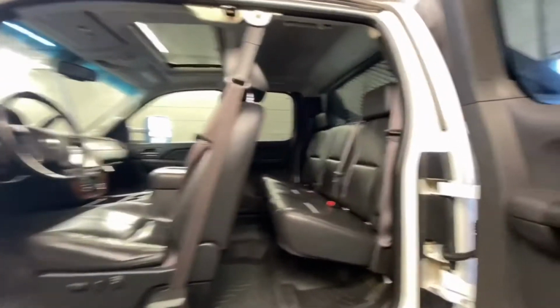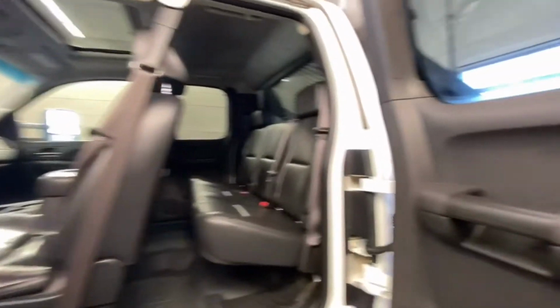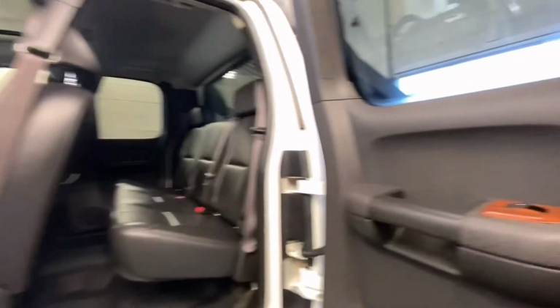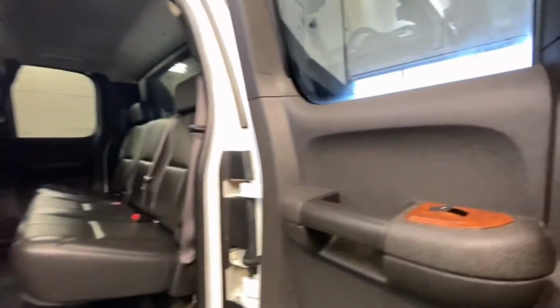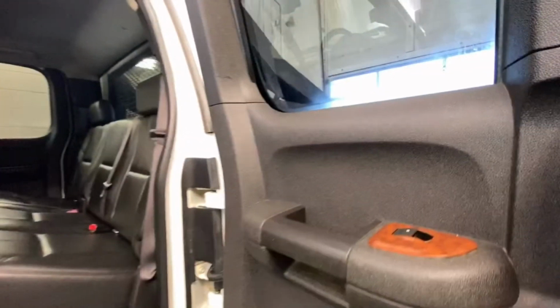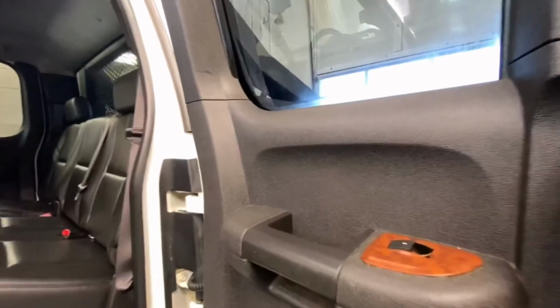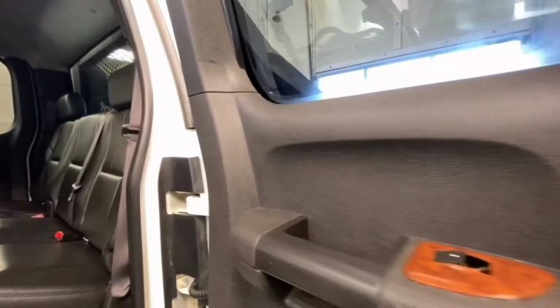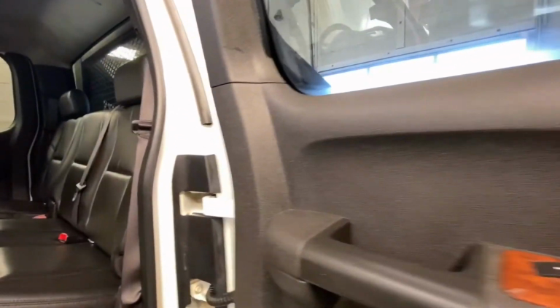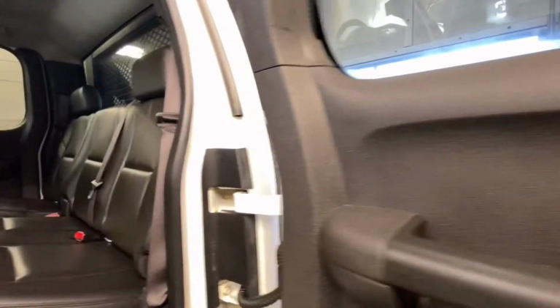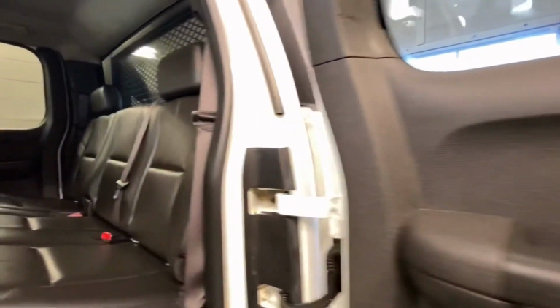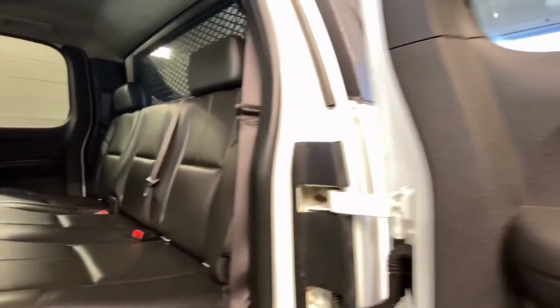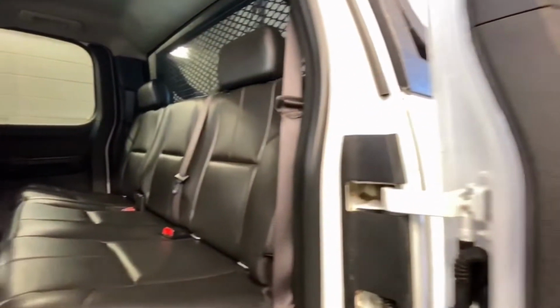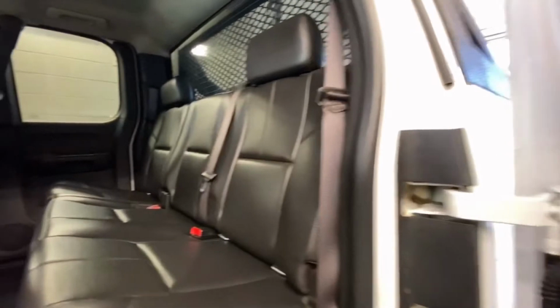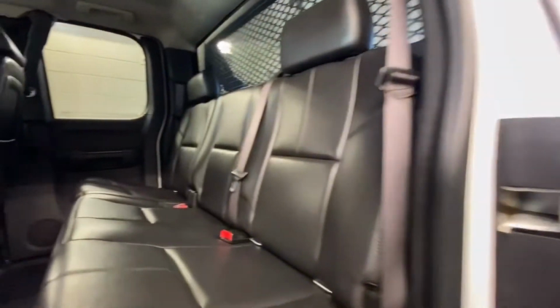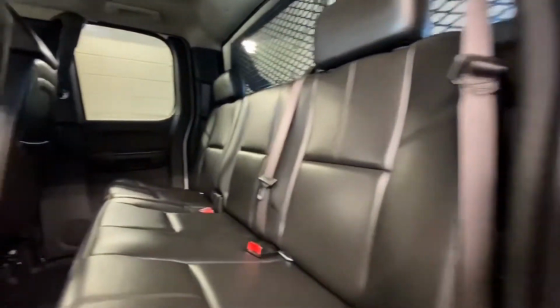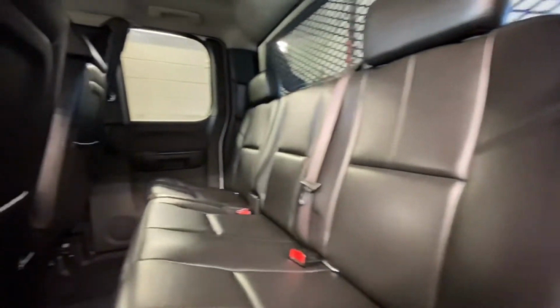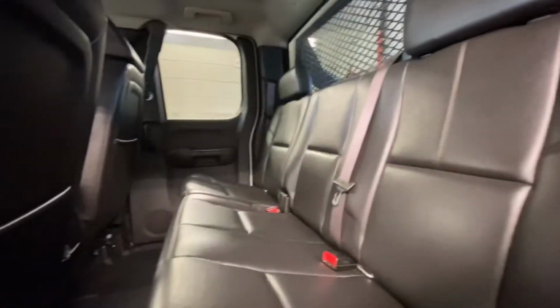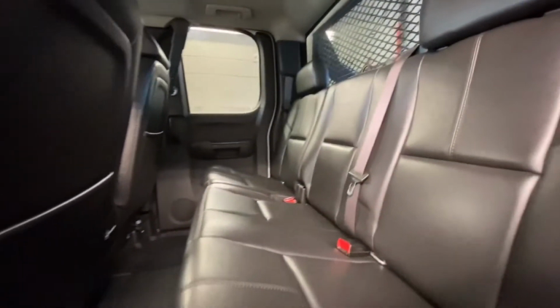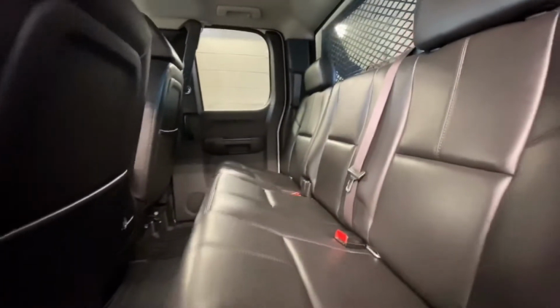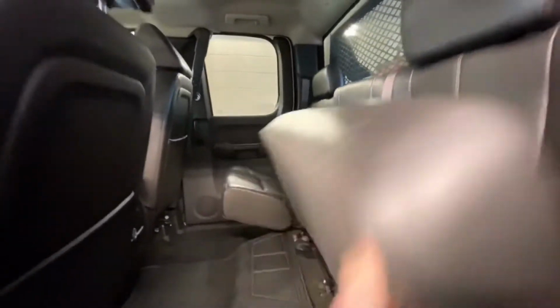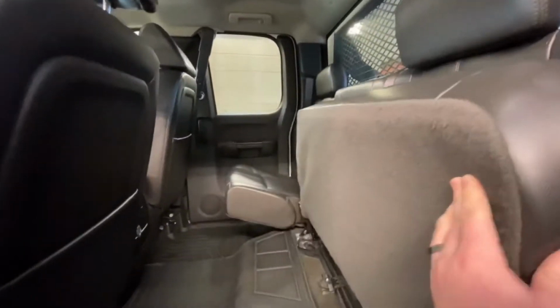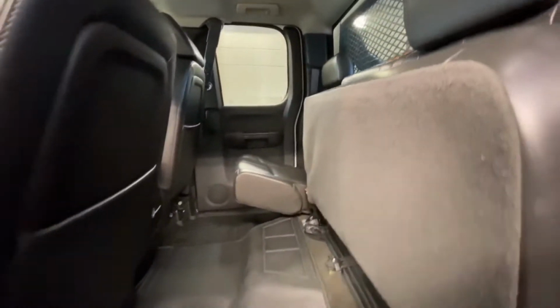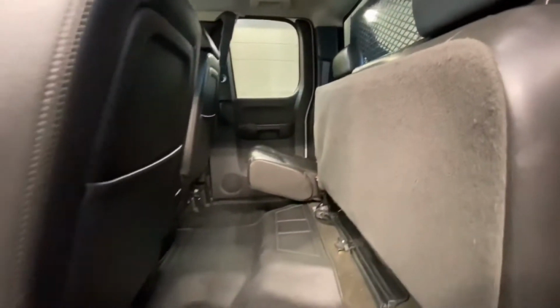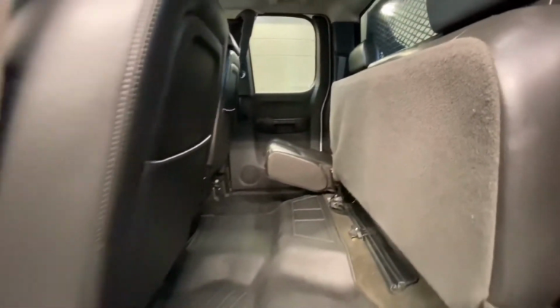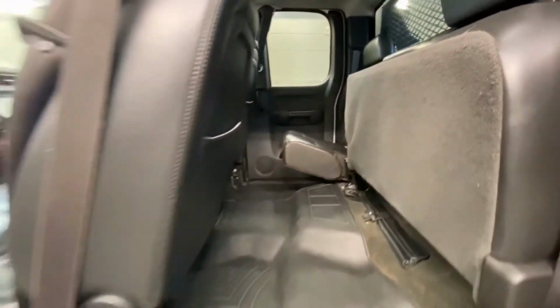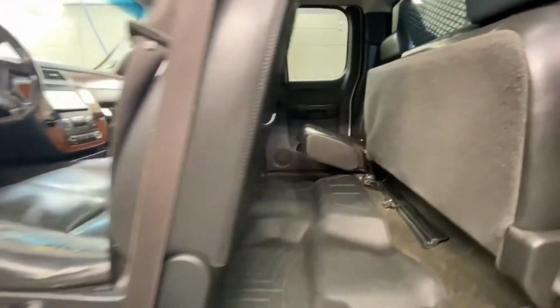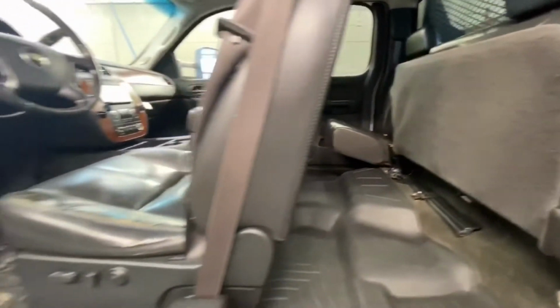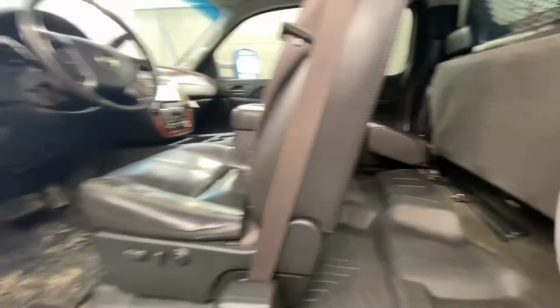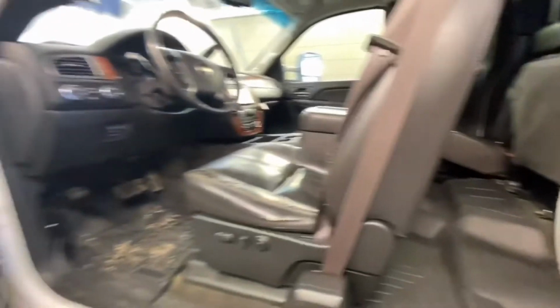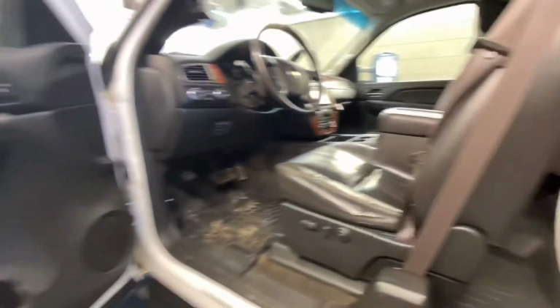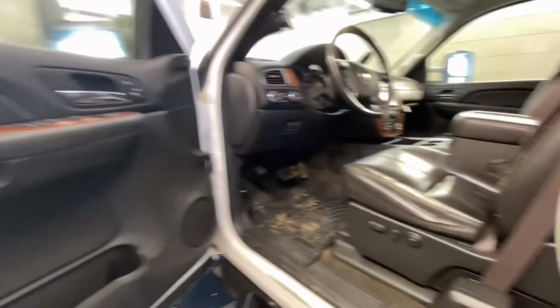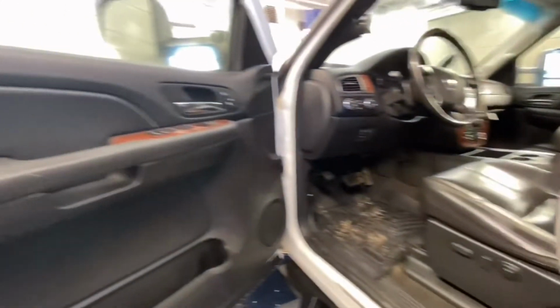Moving inside the extended cab, you have power windows on the door and here's the back seat. It features leather seating in ebony color, seats that fold up for more storage, and floor mats.